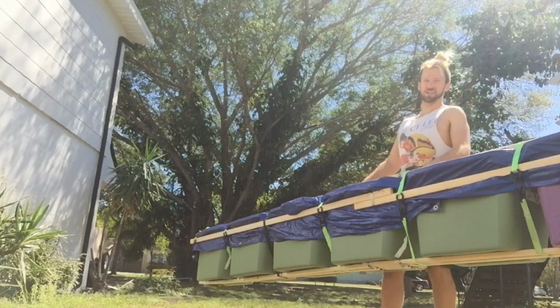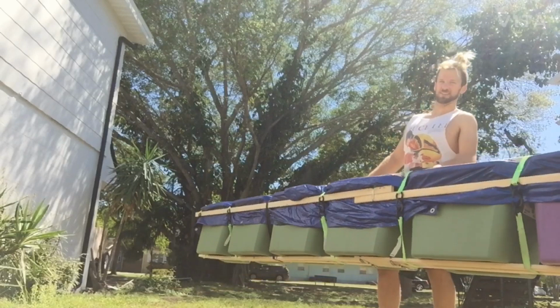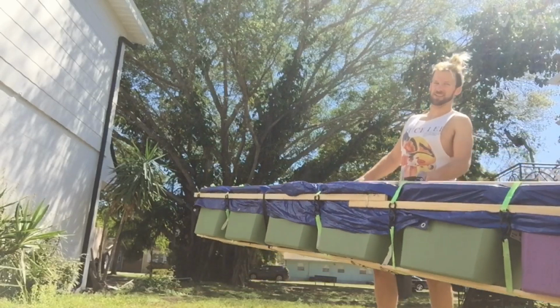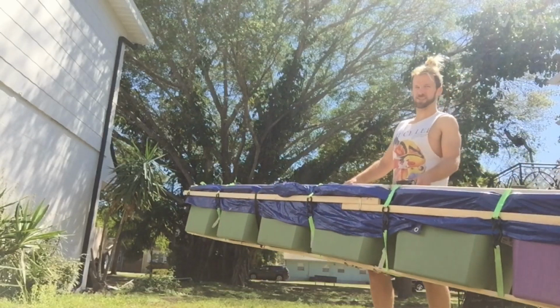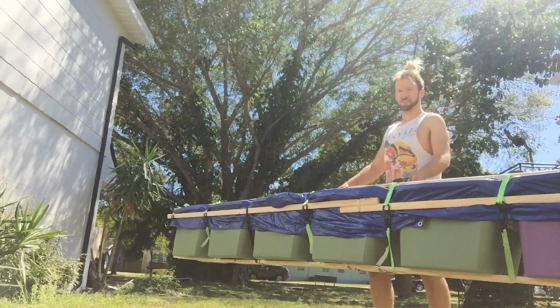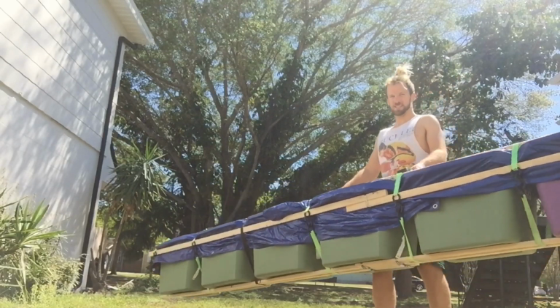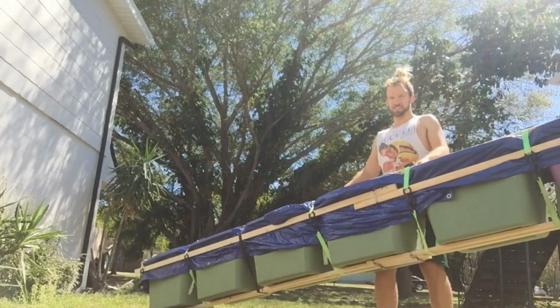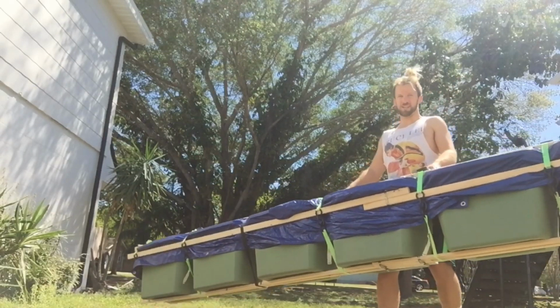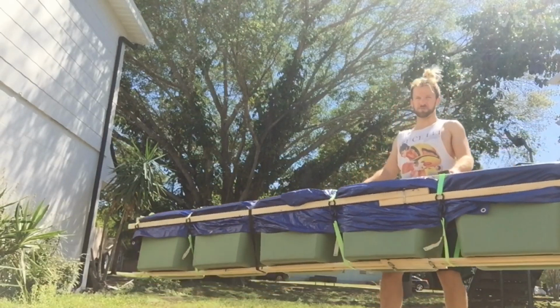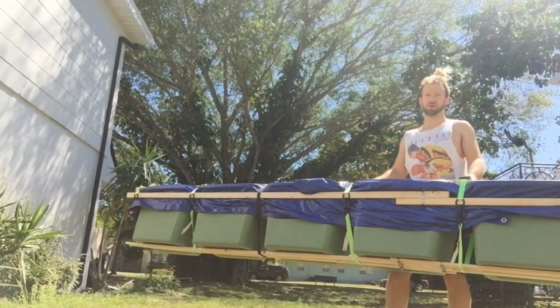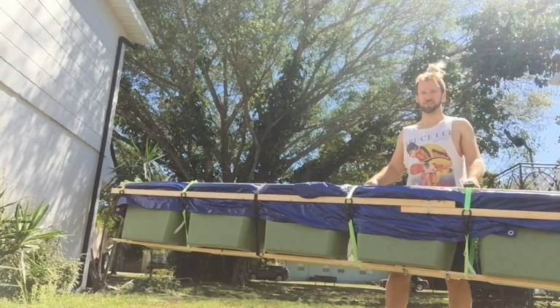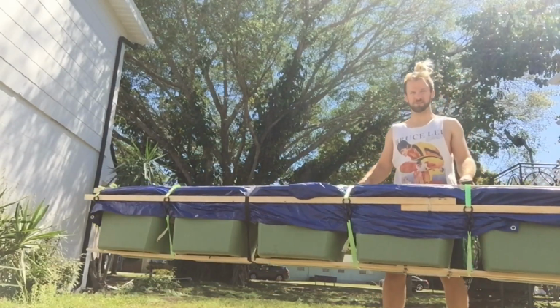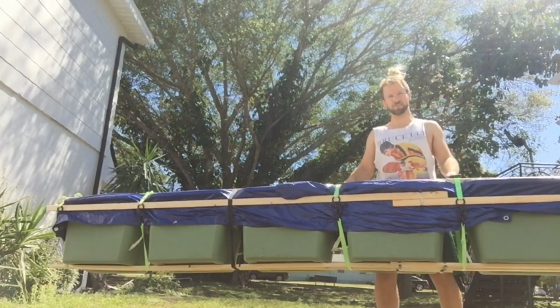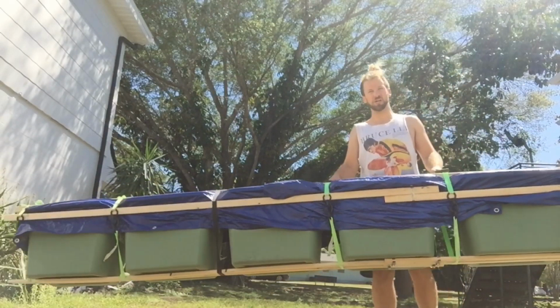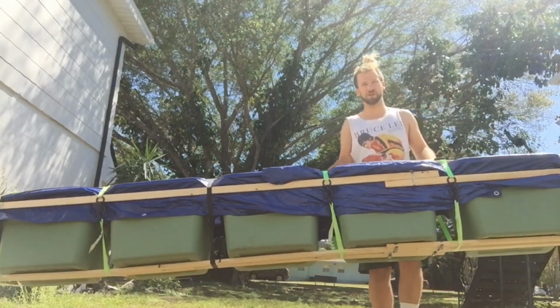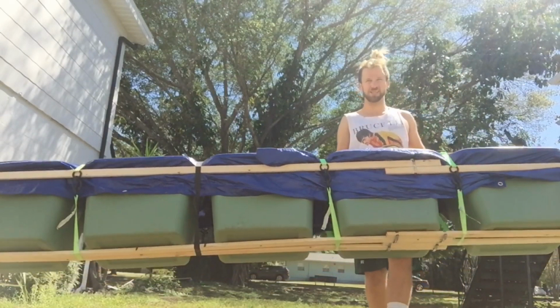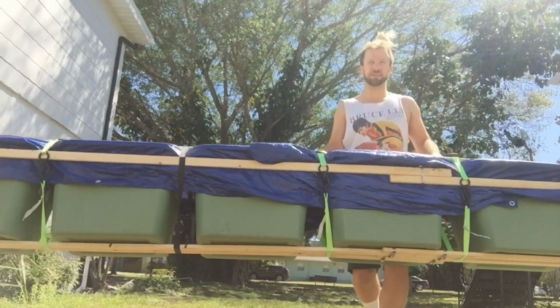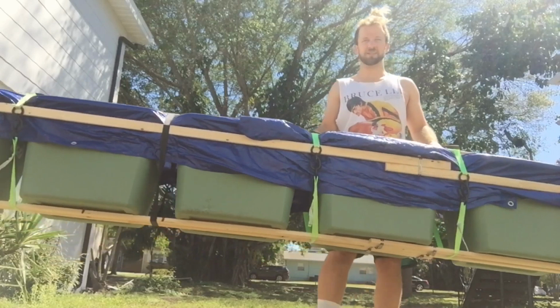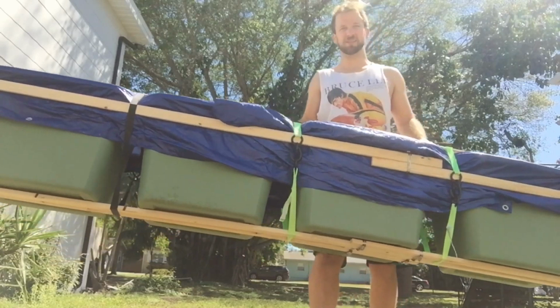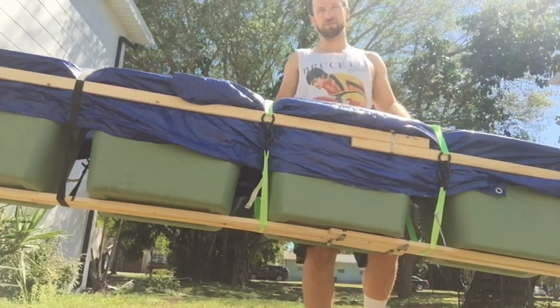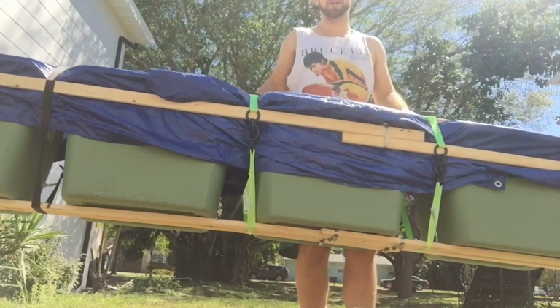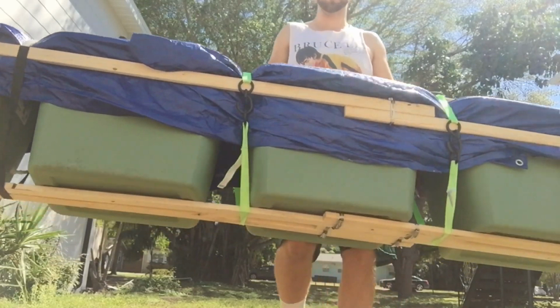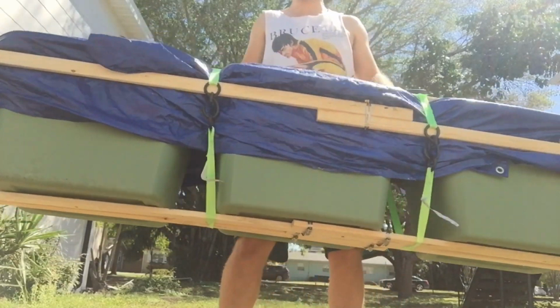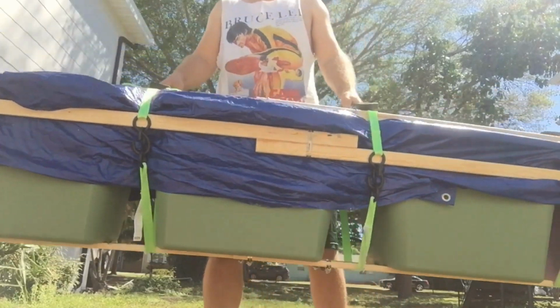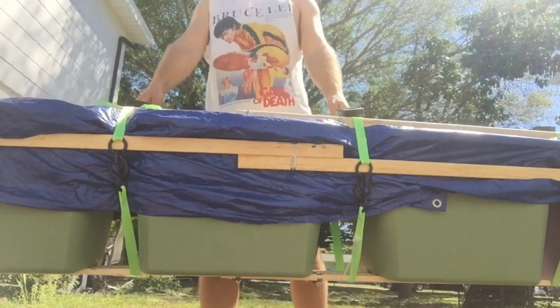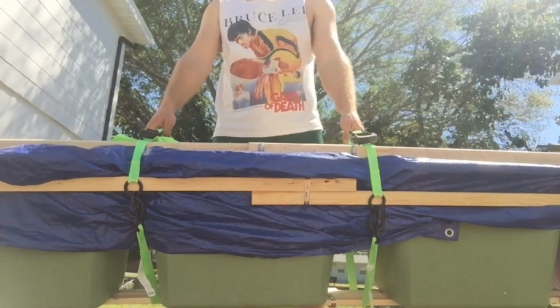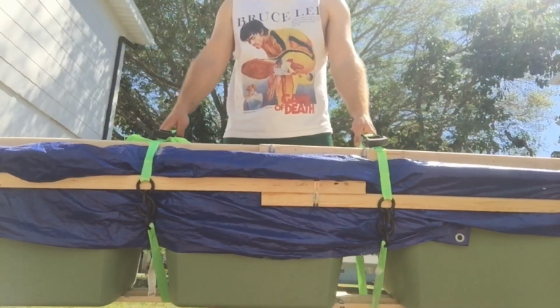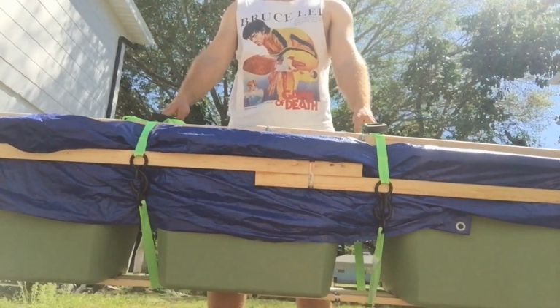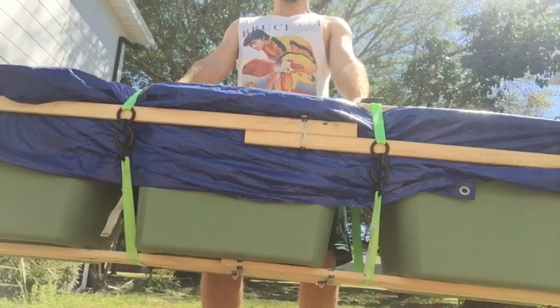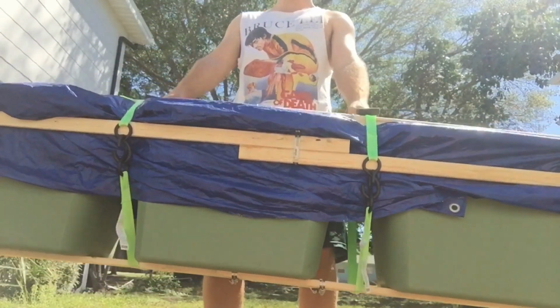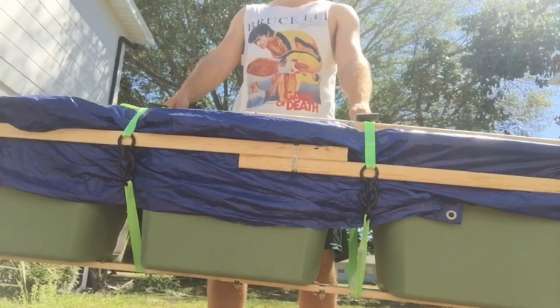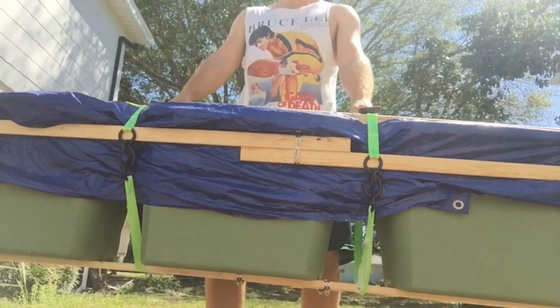It's light enough. Super awkward because it's 15 feet long, but mostly heavy — mostly air. That's the whole point, right? Couplings are nice and strong.